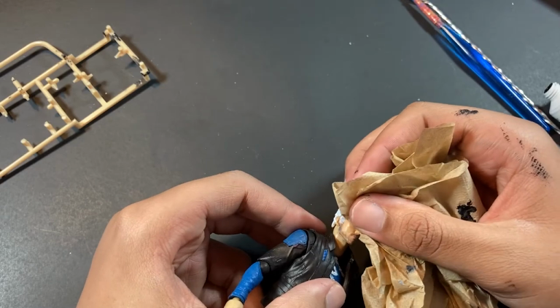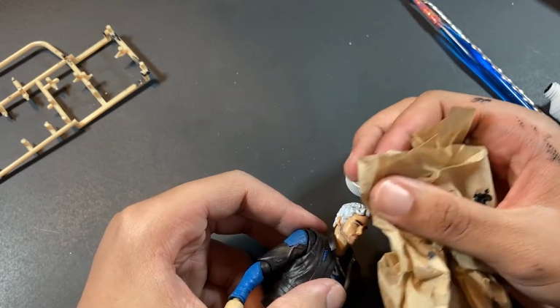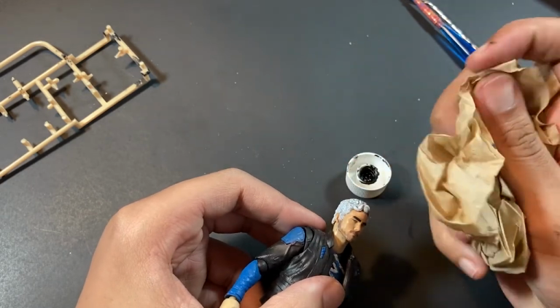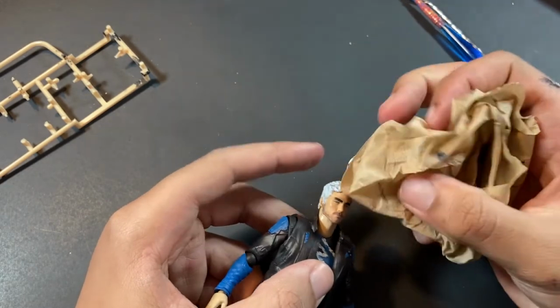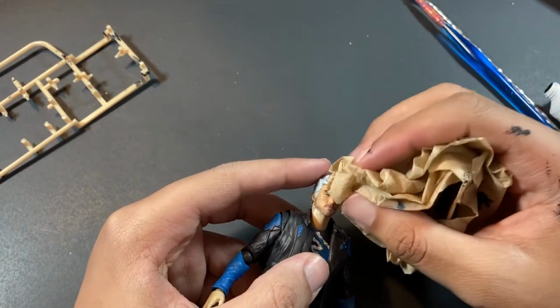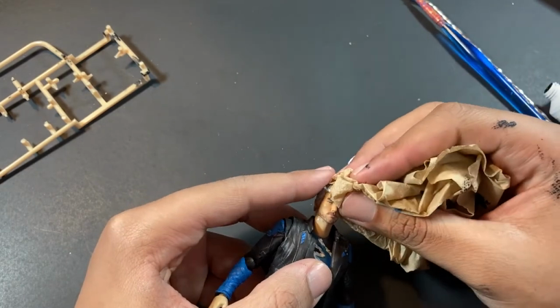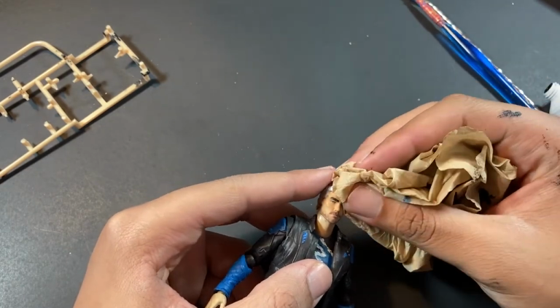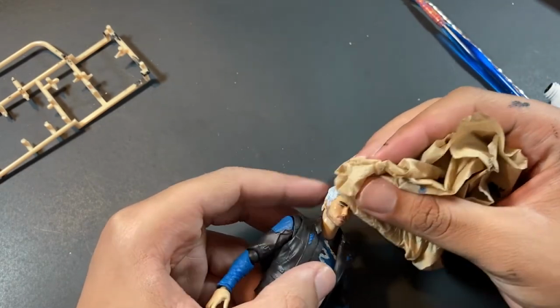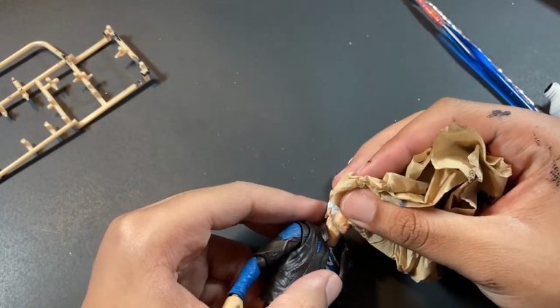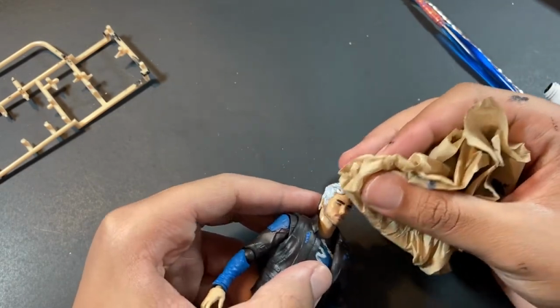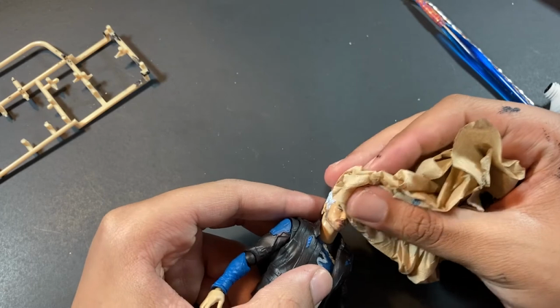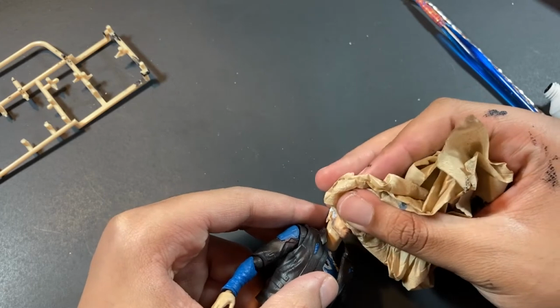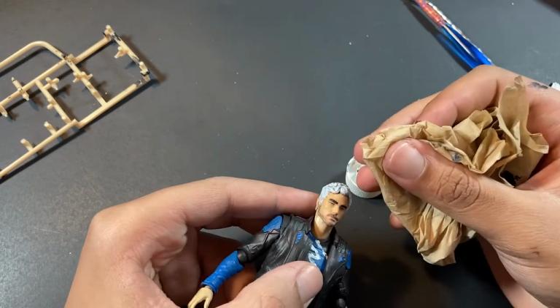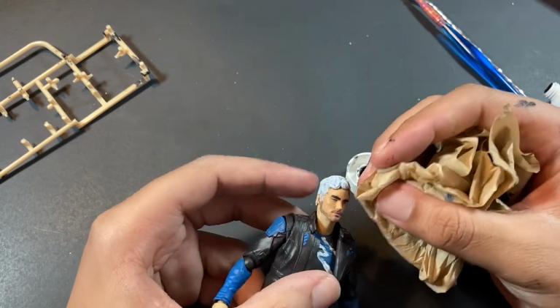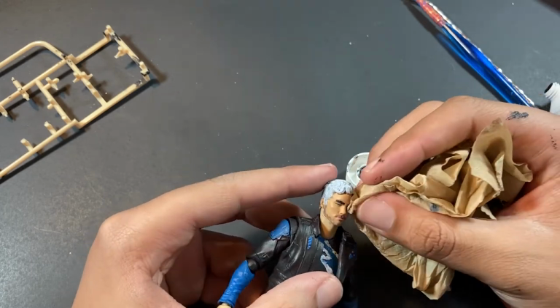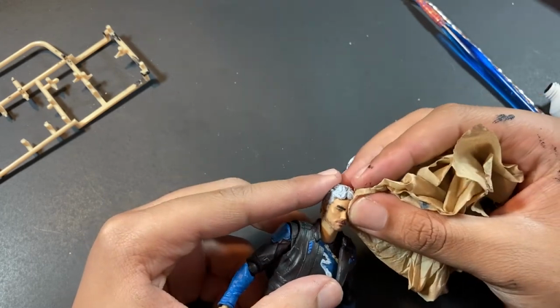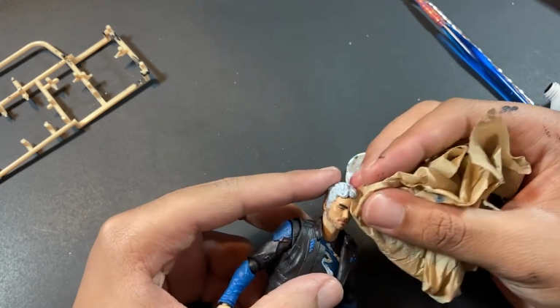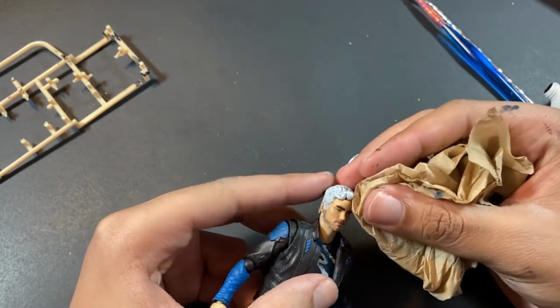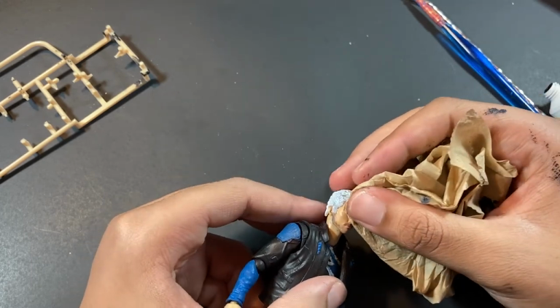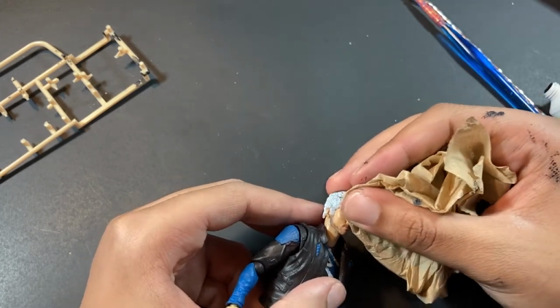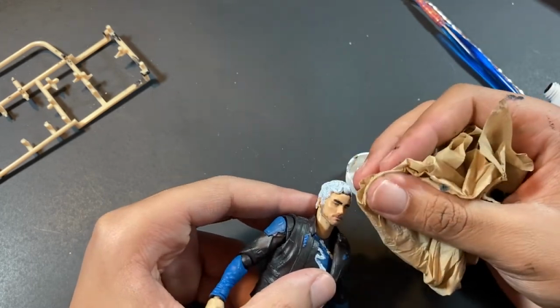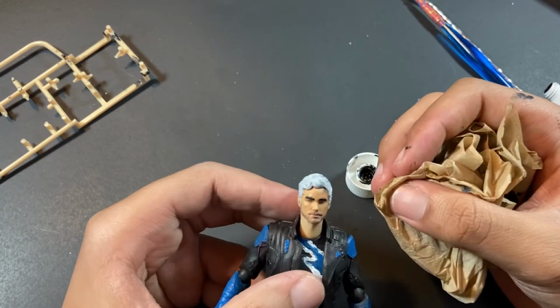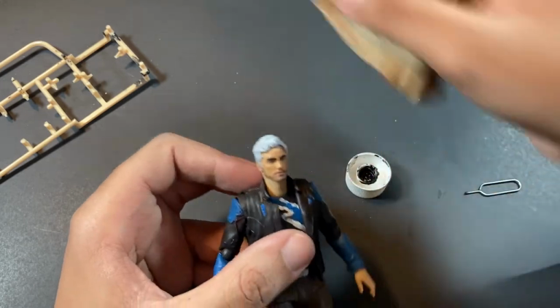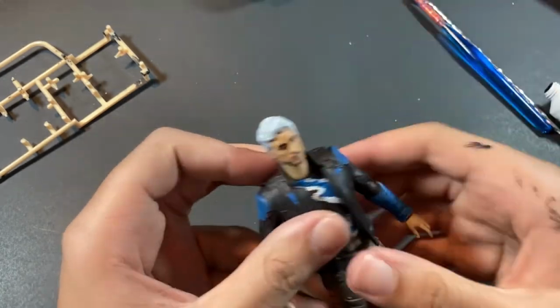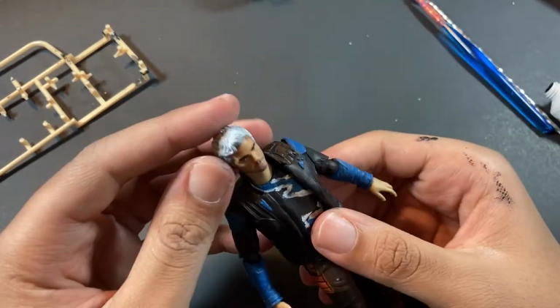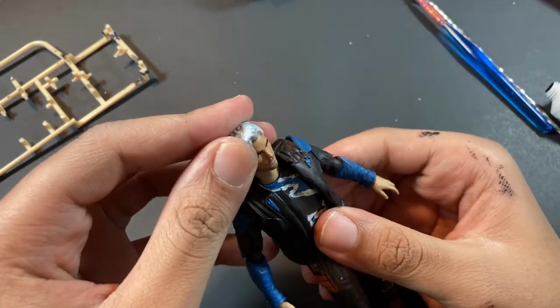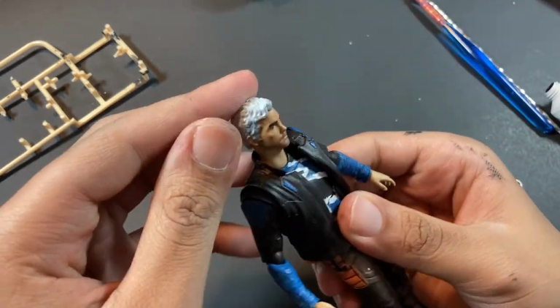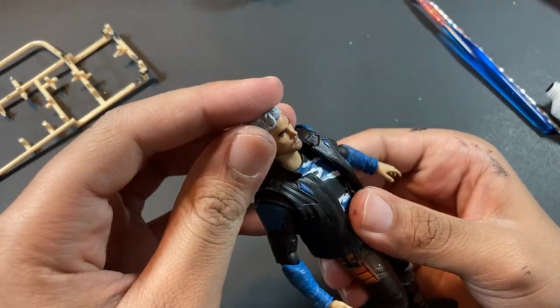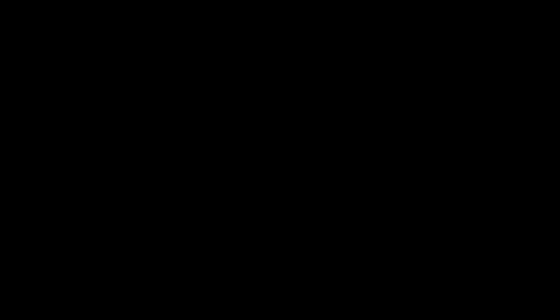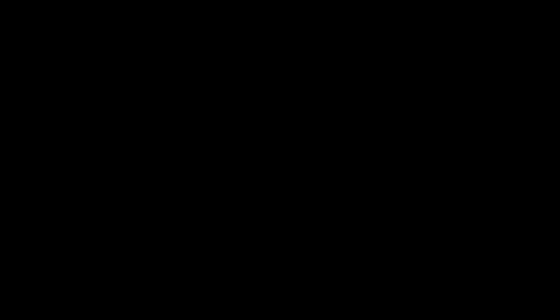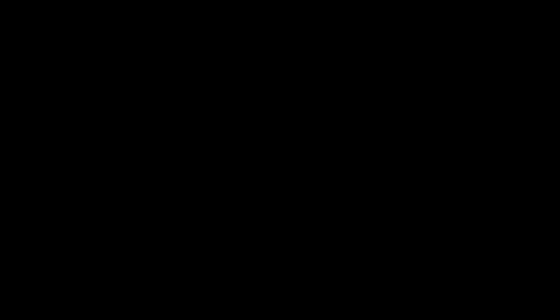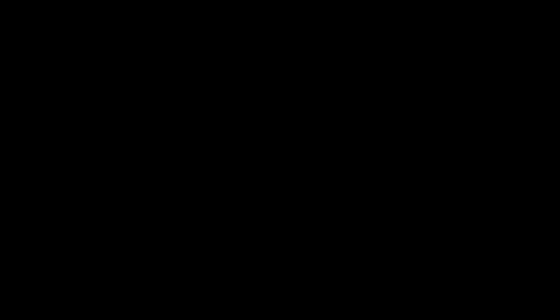And that's how I turned the SH Figuarts Star-Lord knockoff into the SH Figuarts Quicksilver. Also, an update on the Quicksilver figure — I painted the pants black and blue so it can be like an Avengers suit for a future film that I'm planning on making. And now we're done with Quicksilver, so enjoy these photos that I took.